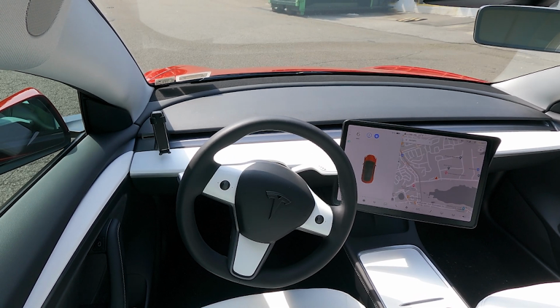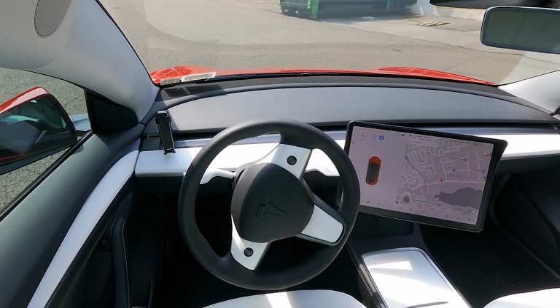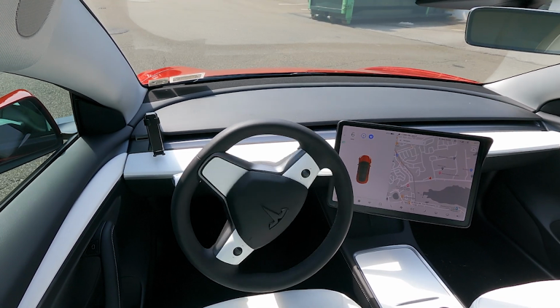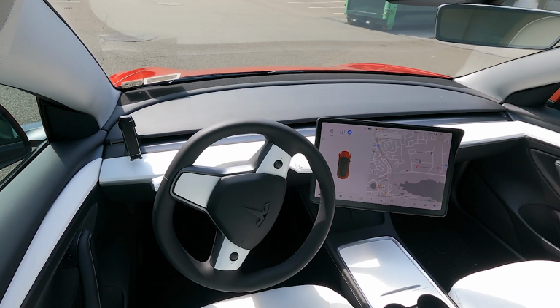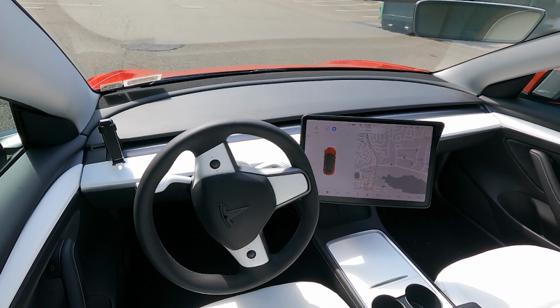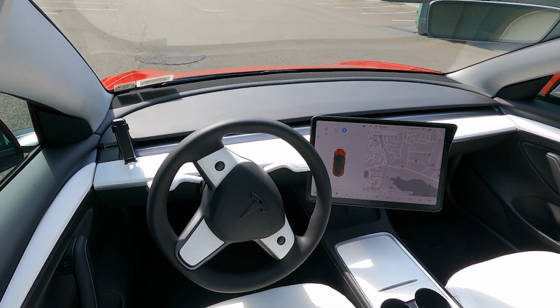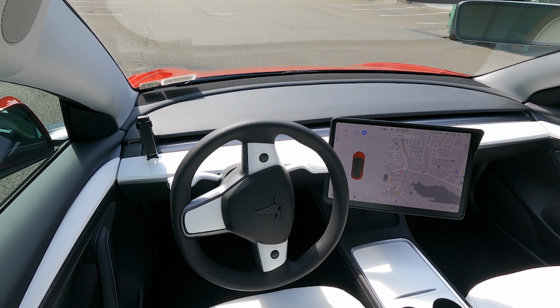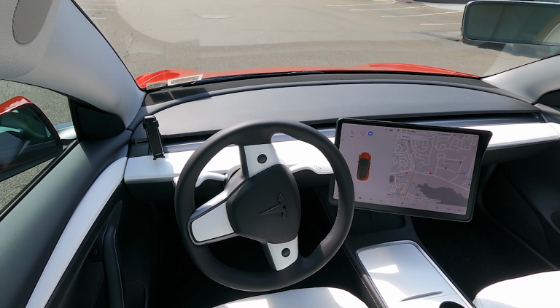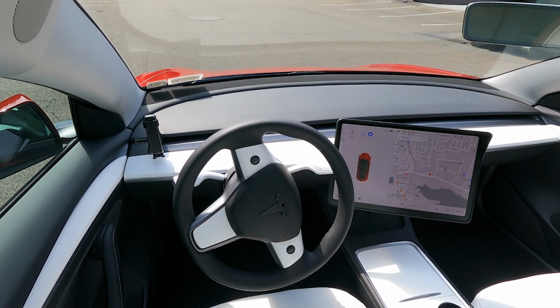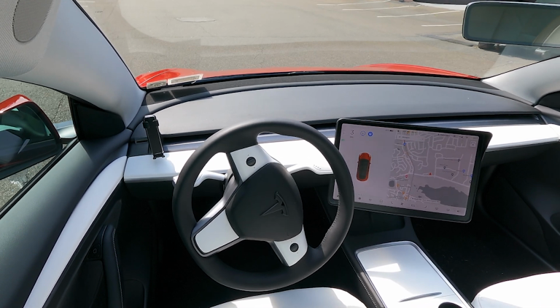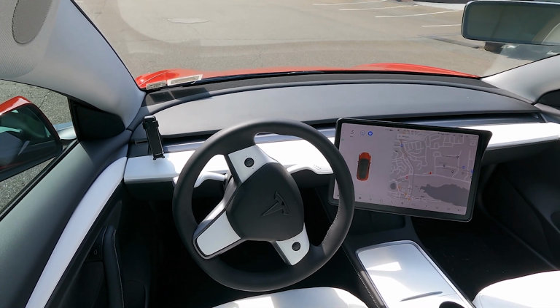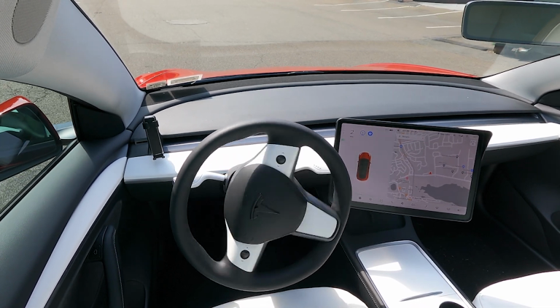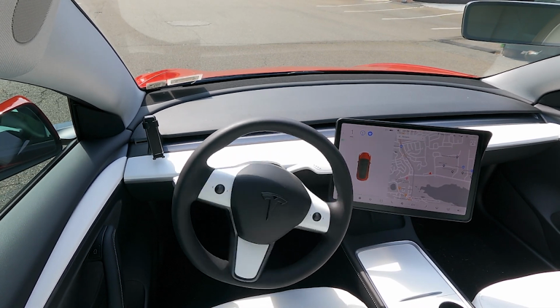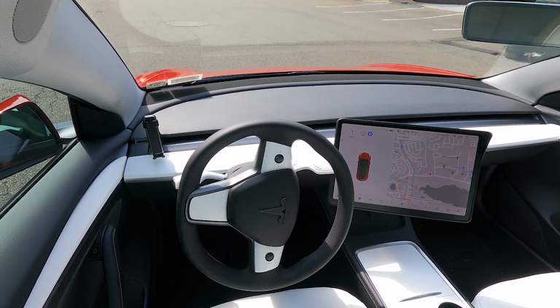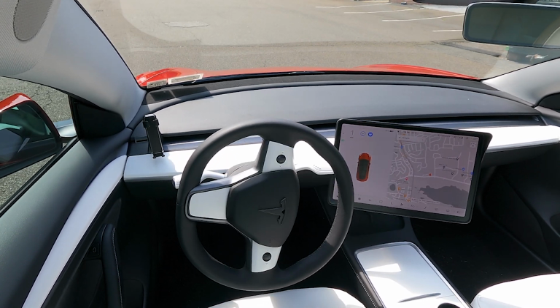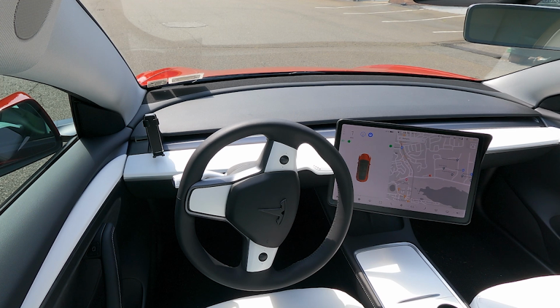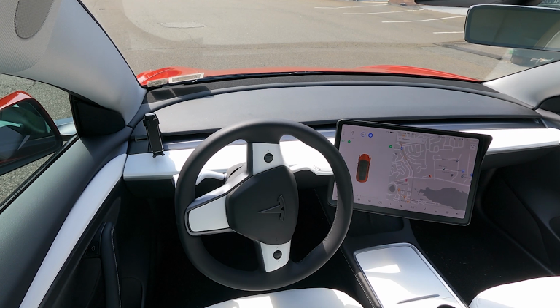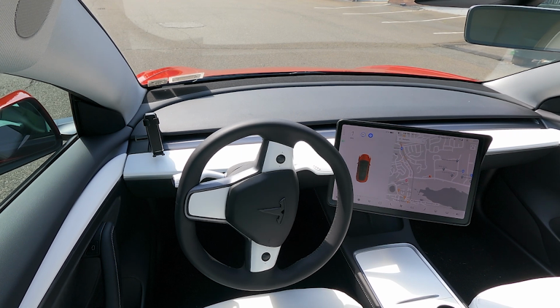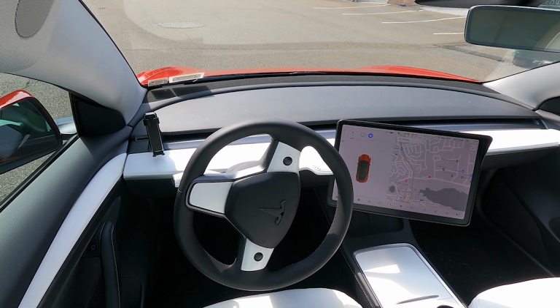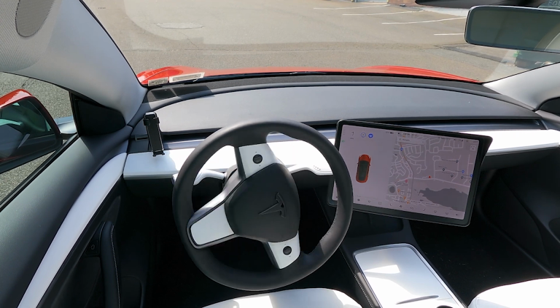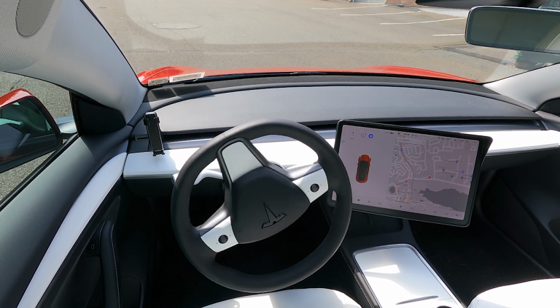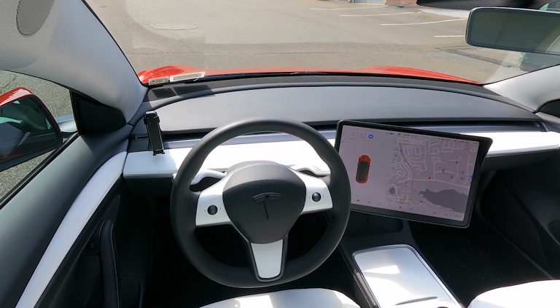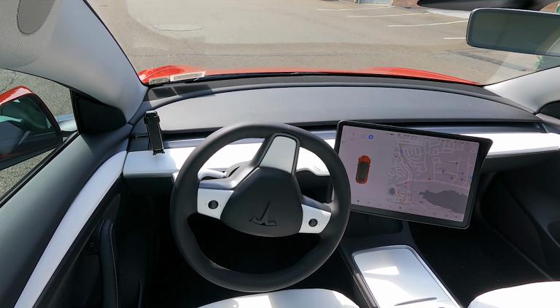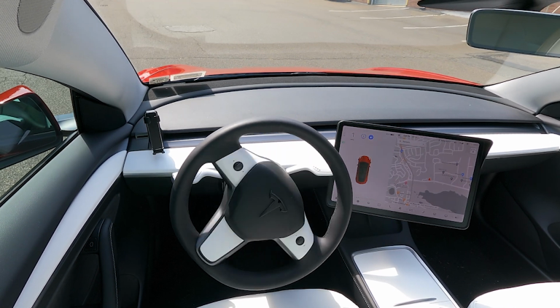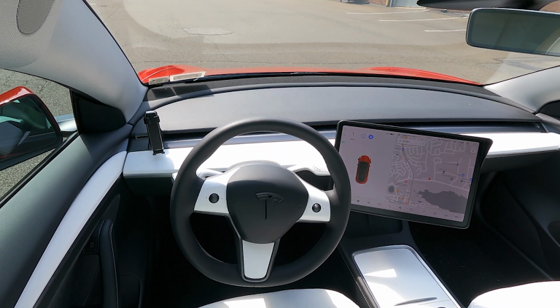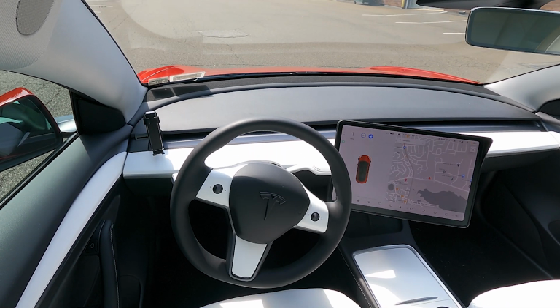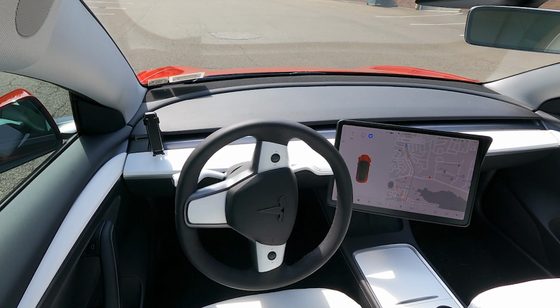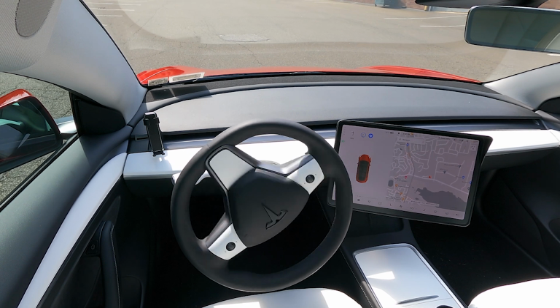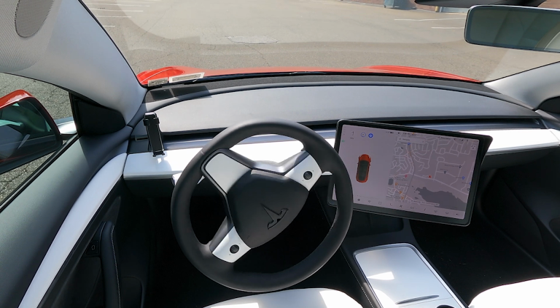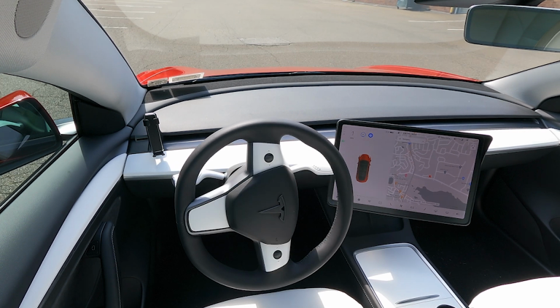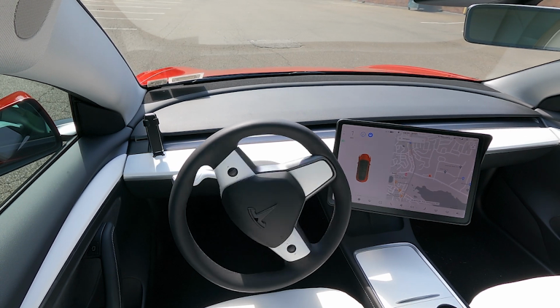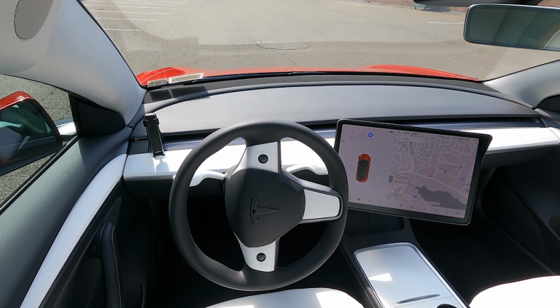The wheel is moving back and forth, back and forth, with the turn signal on — but the car isn't actually turning. It's still moving the wheel like crazy.